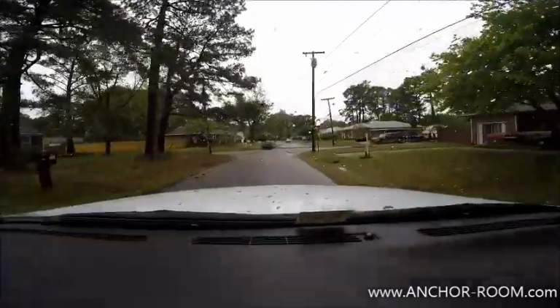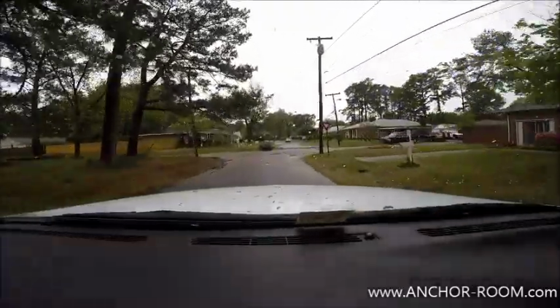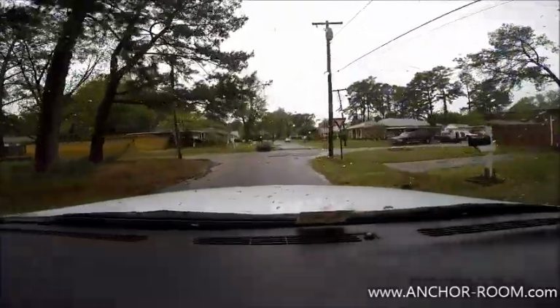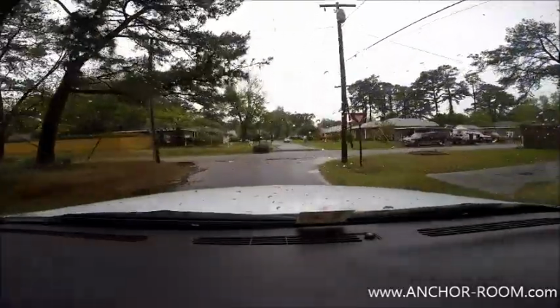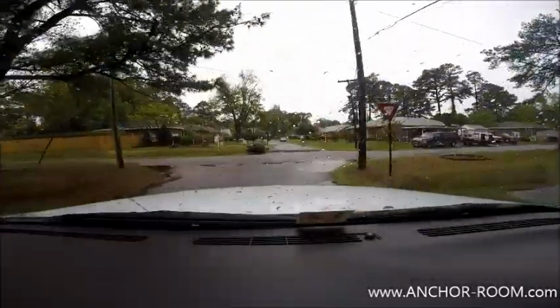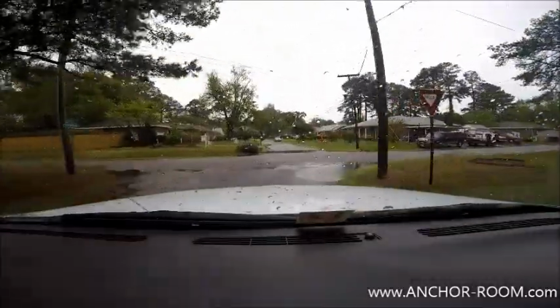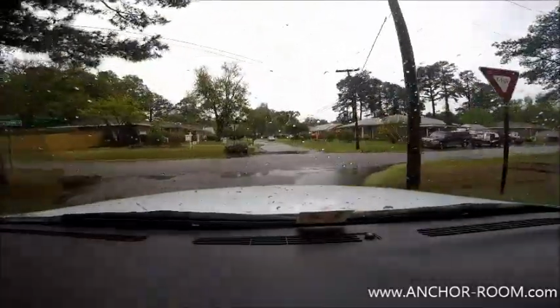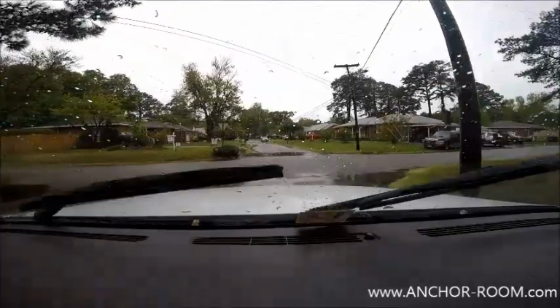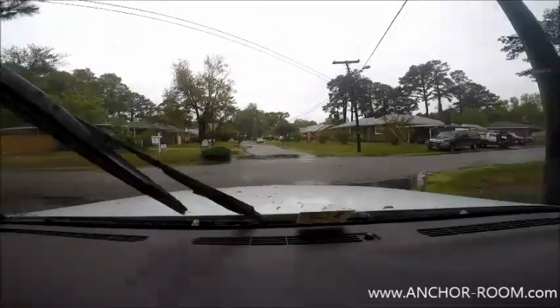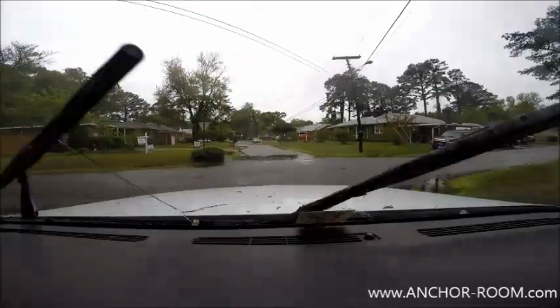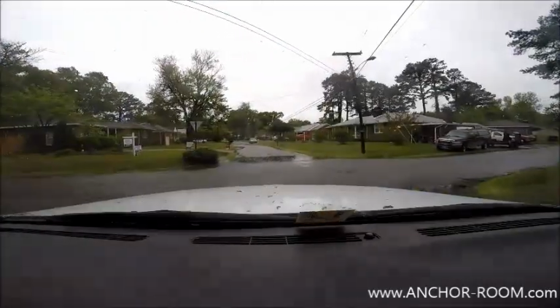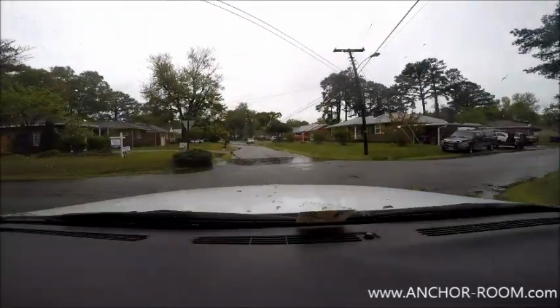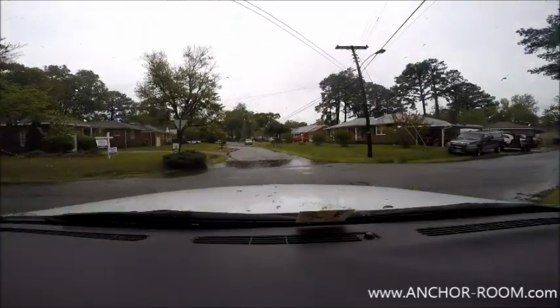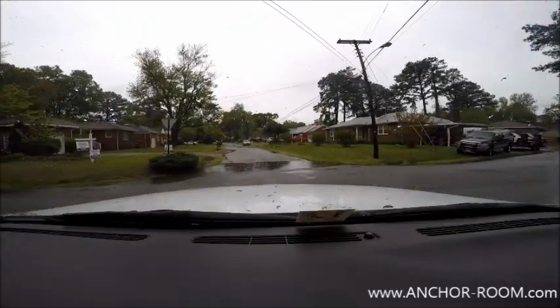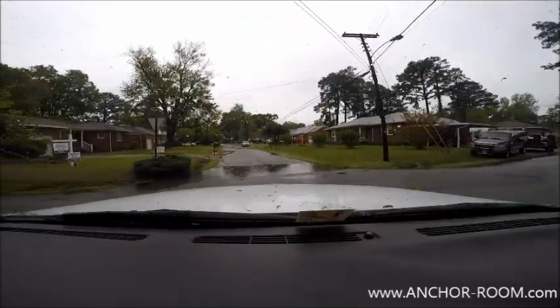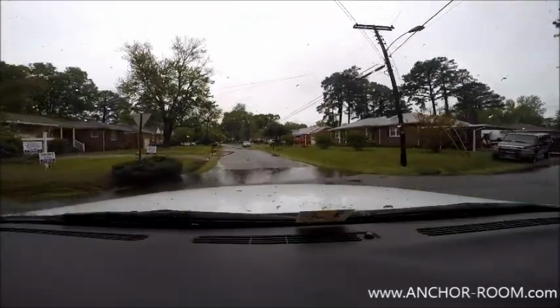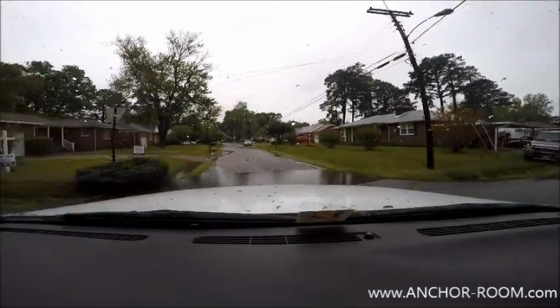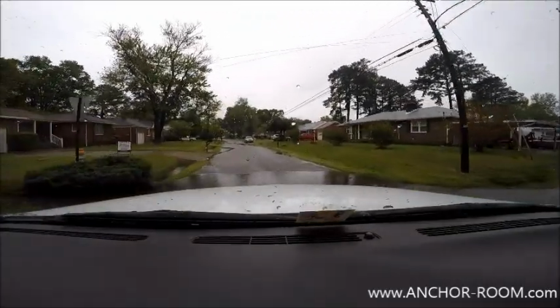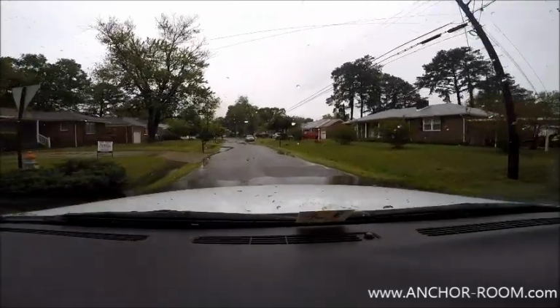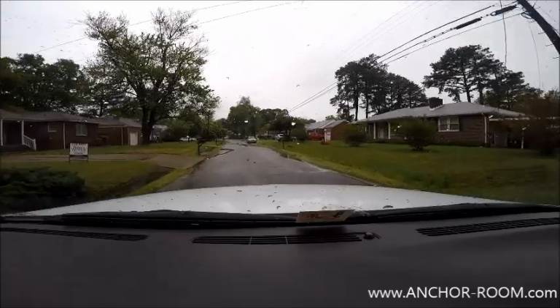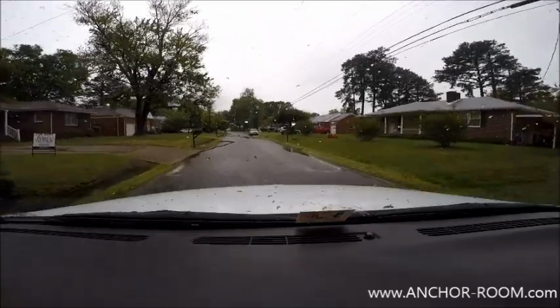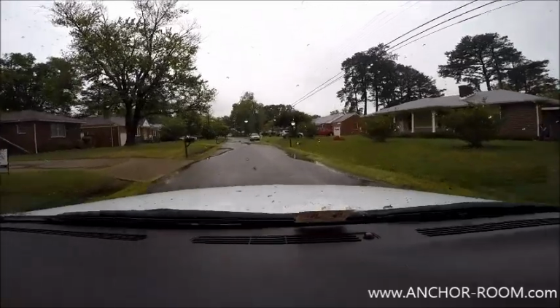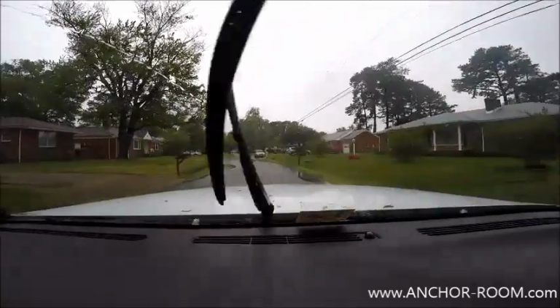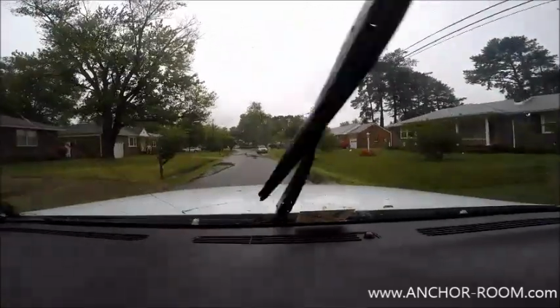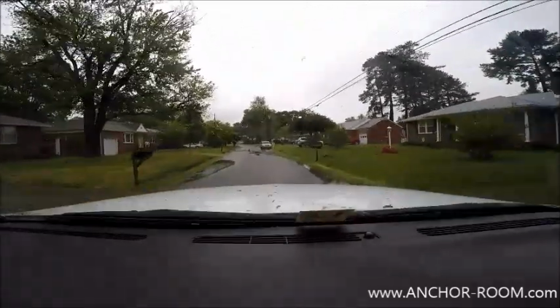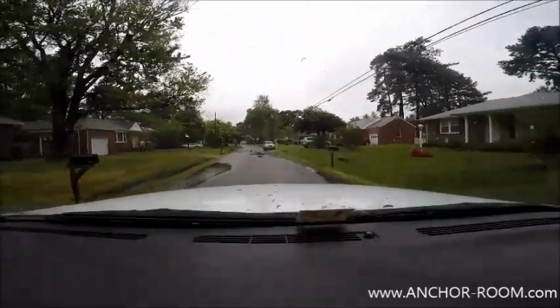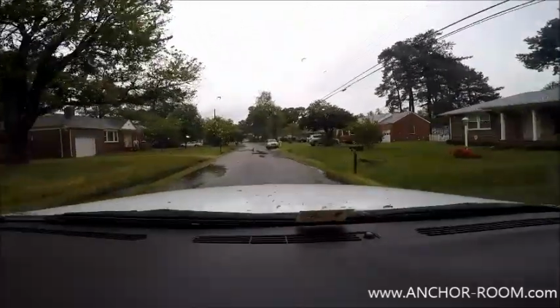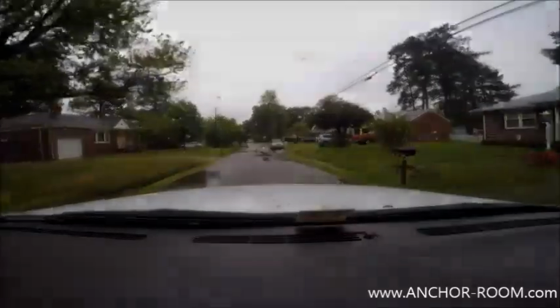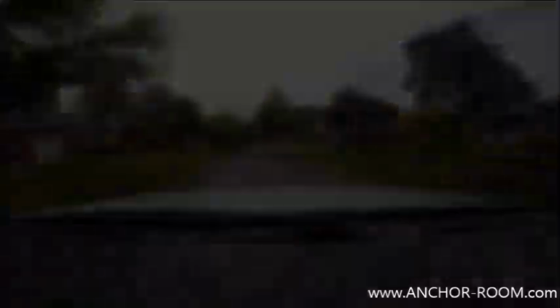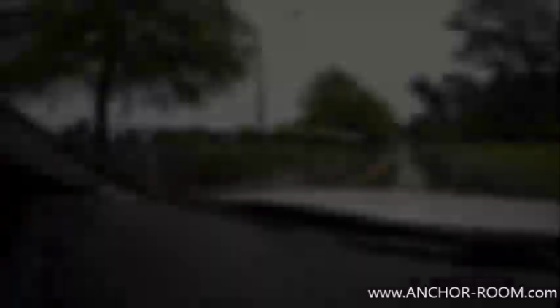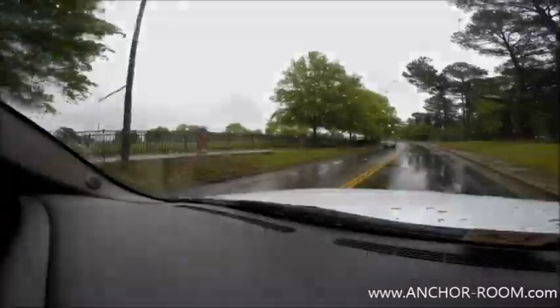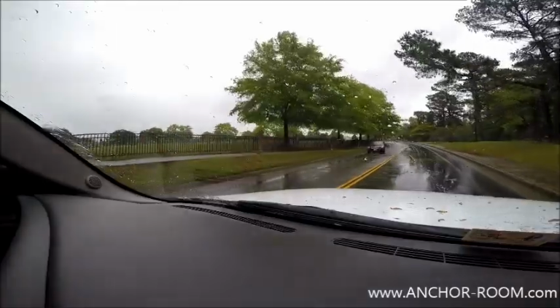Up ahead you'll notice we're about to drive through a ditch. We don't have the best weather with us today, but it will give you all the more an idea of how well she does. As you can tell, nice and stable, no issues.